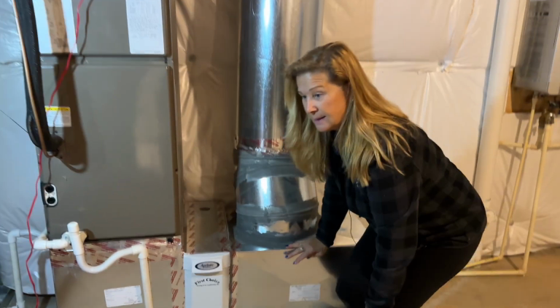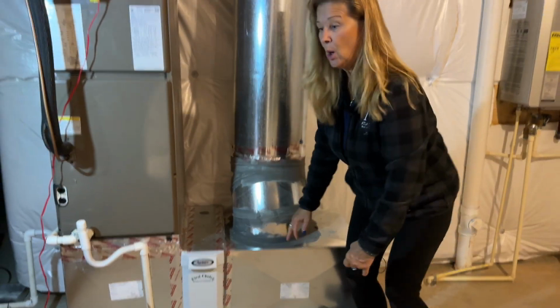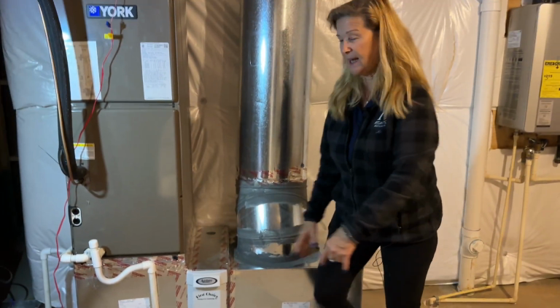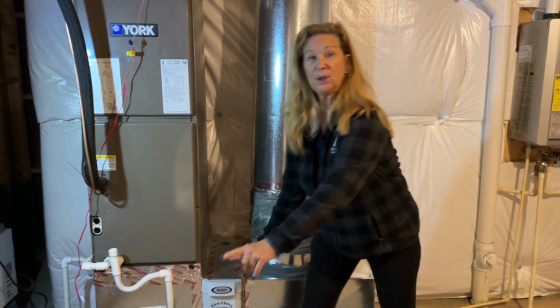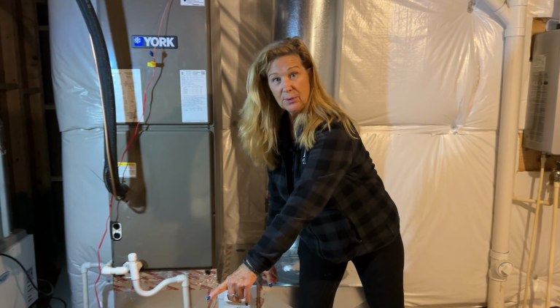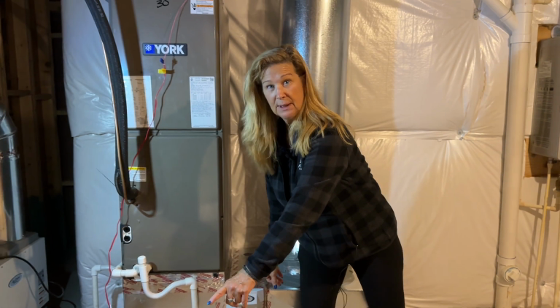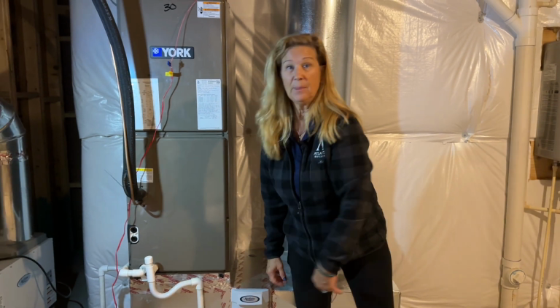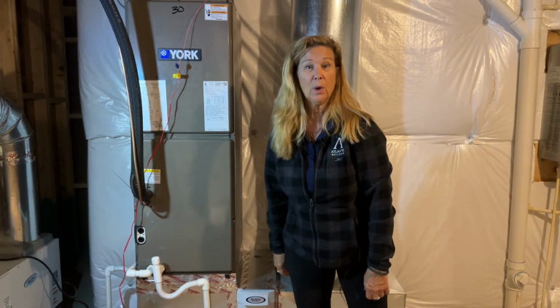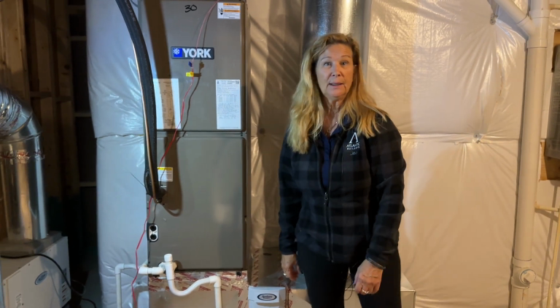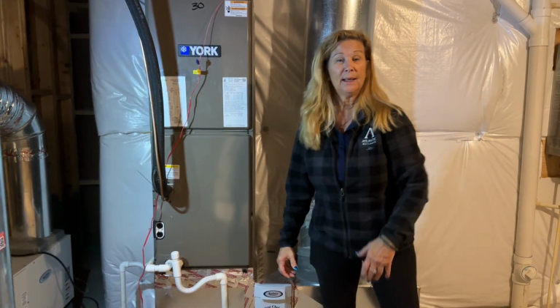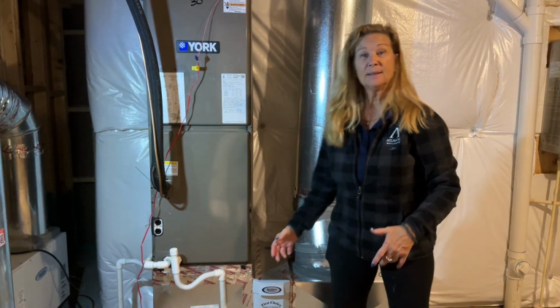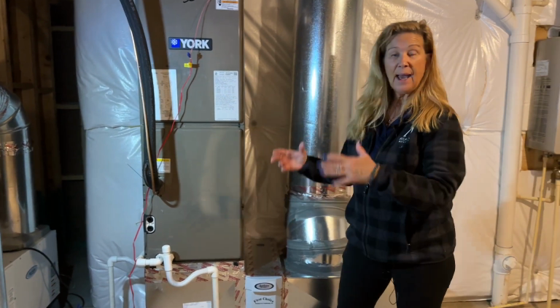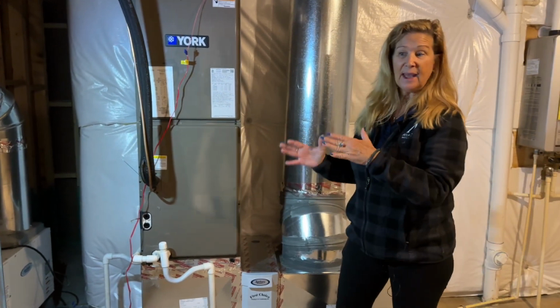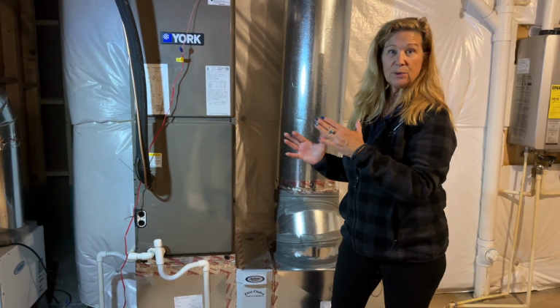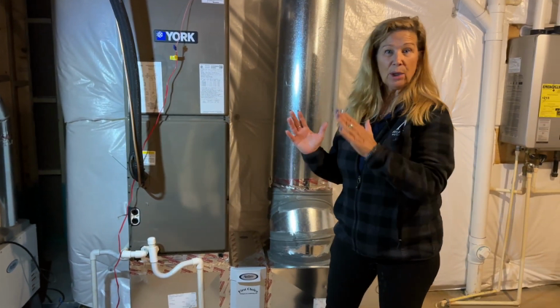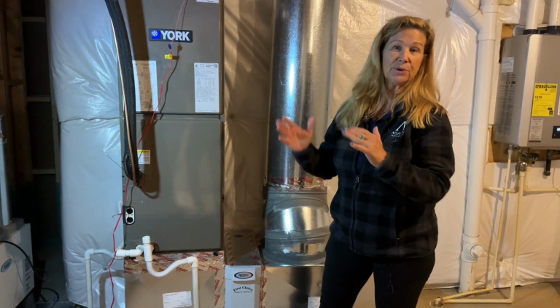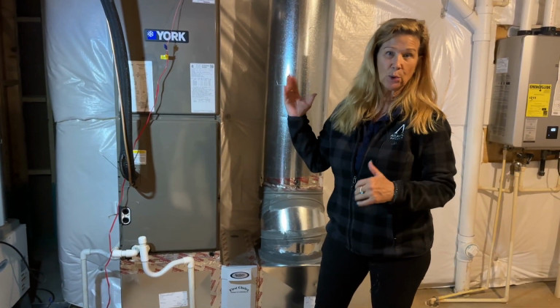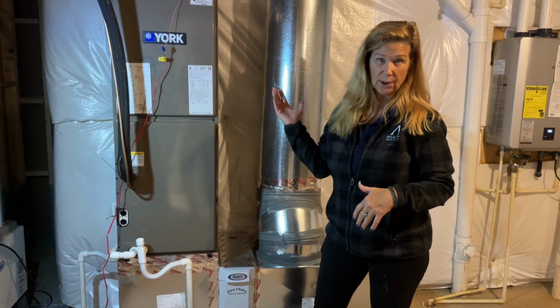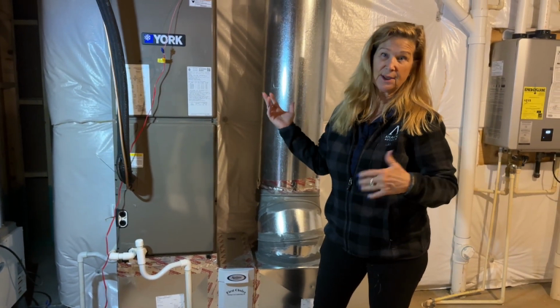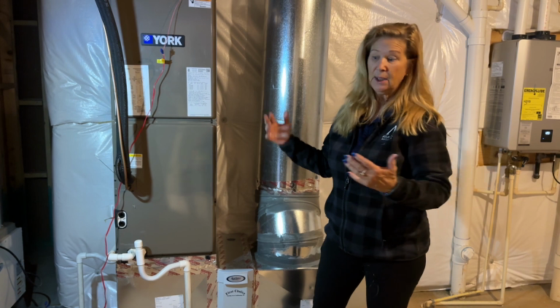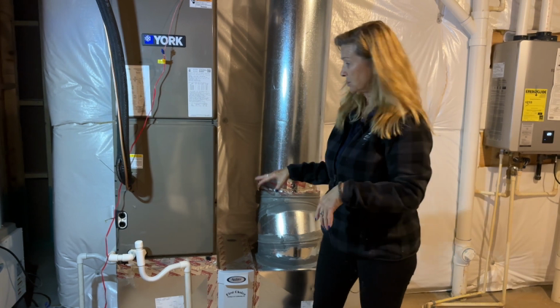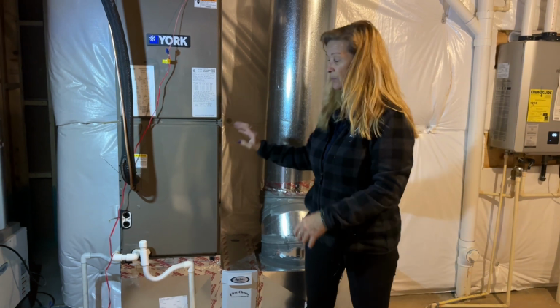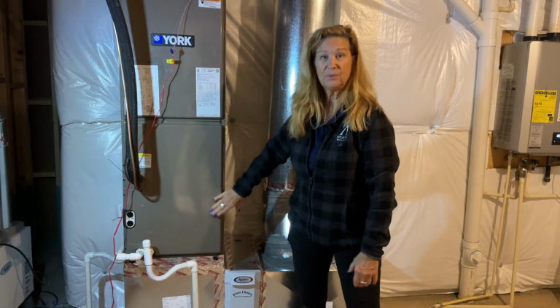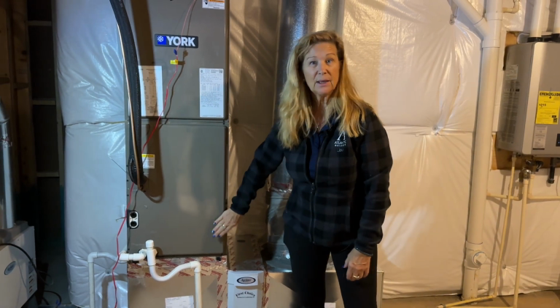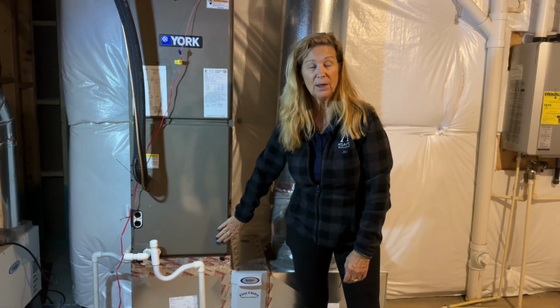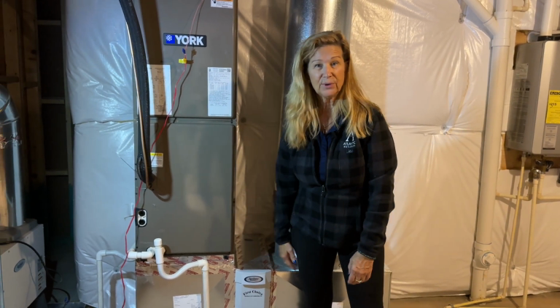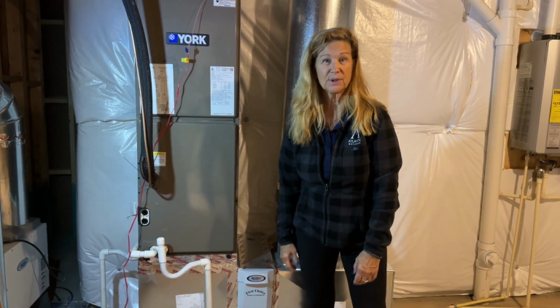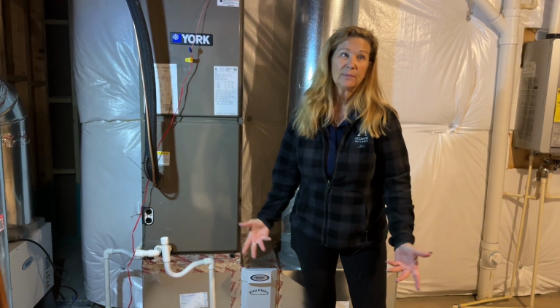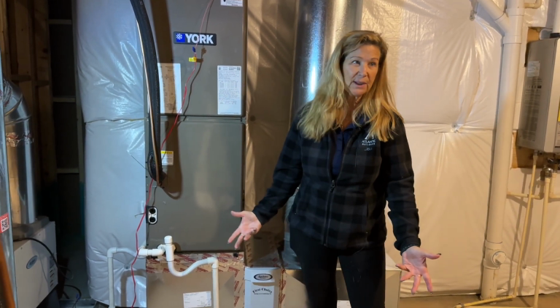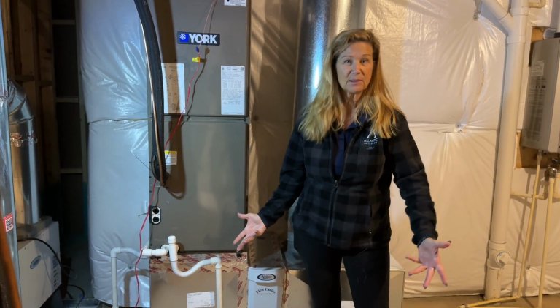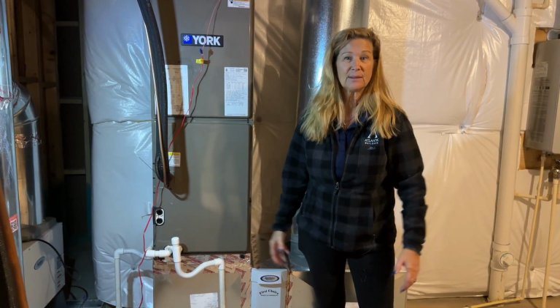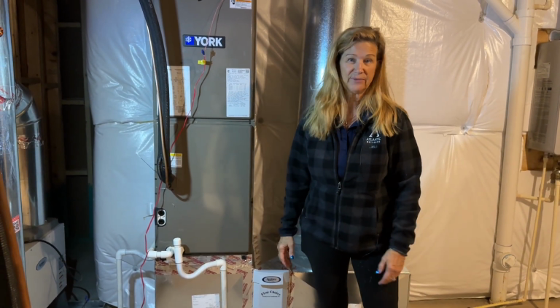Some homes have two filters, some have one, and some have the smaller filters in the walls. Make sure you check your filters every three to six months.